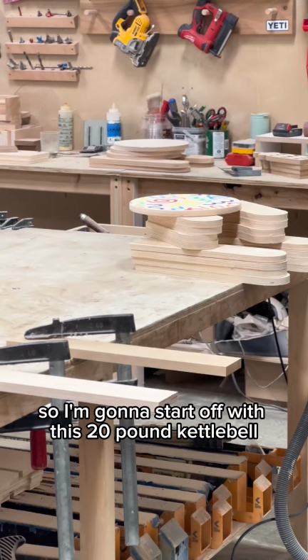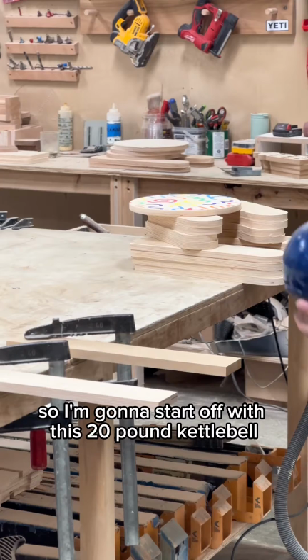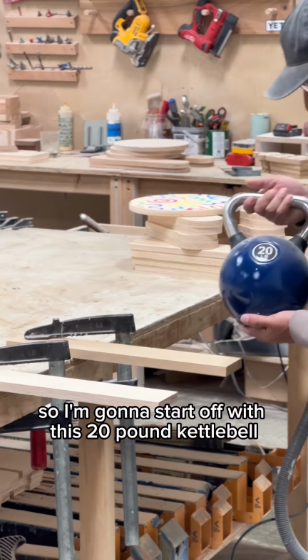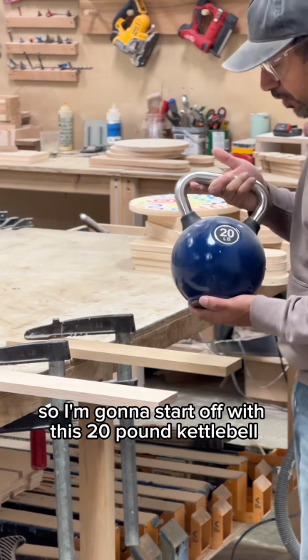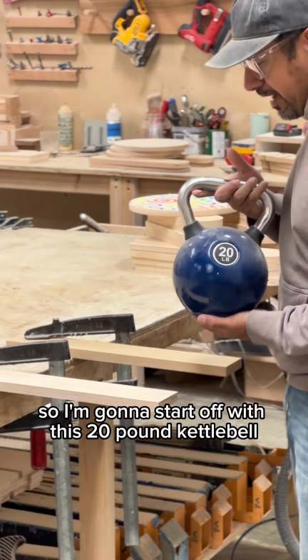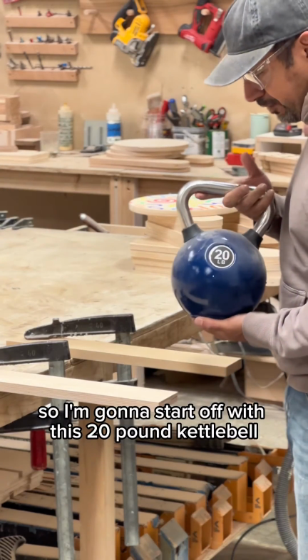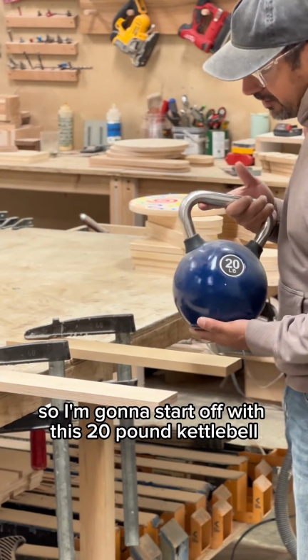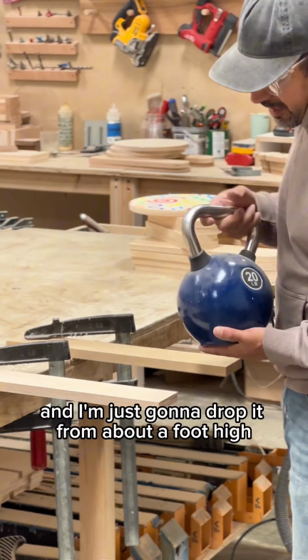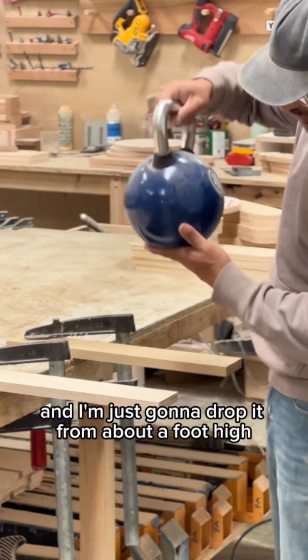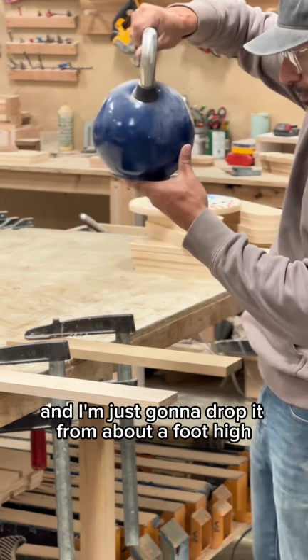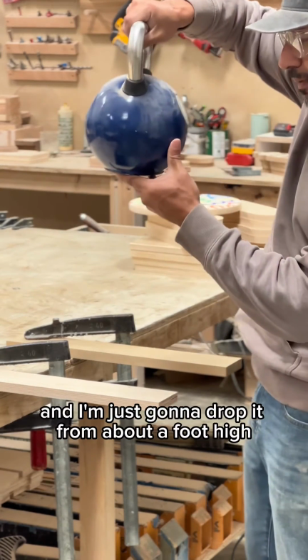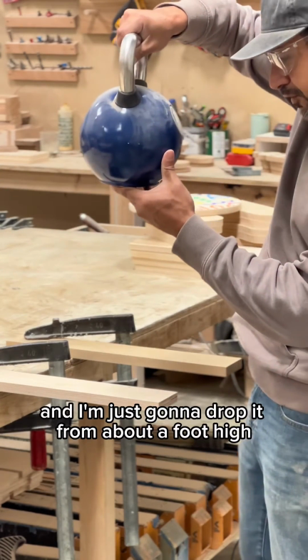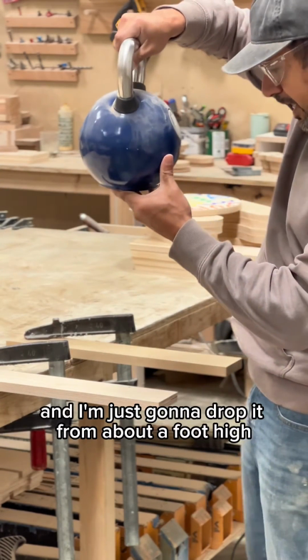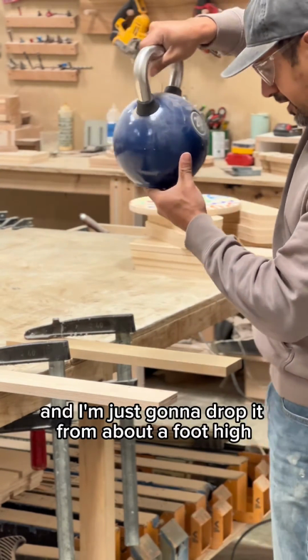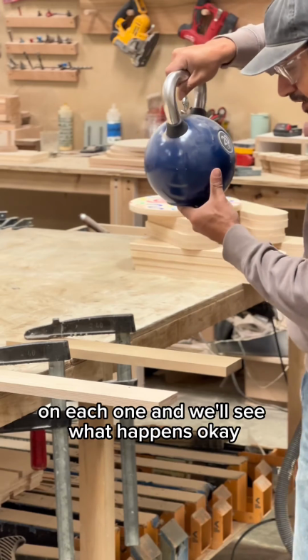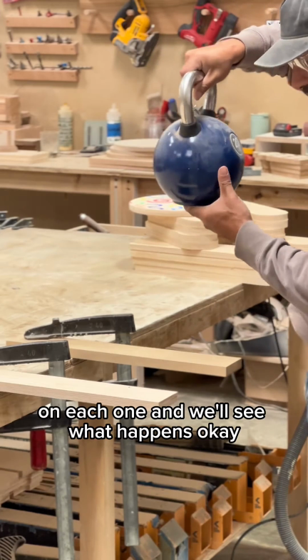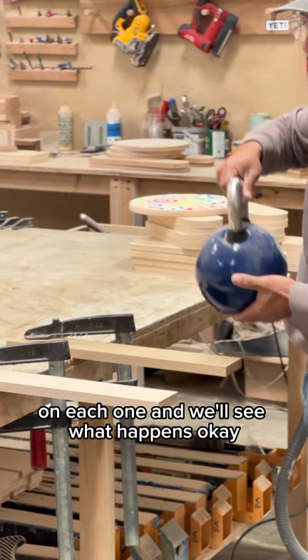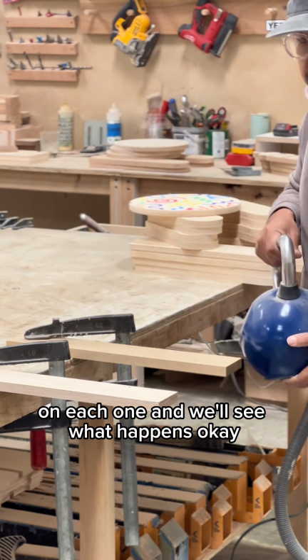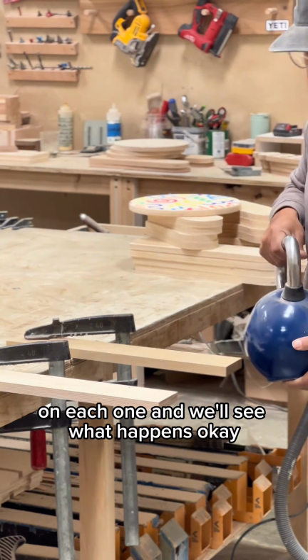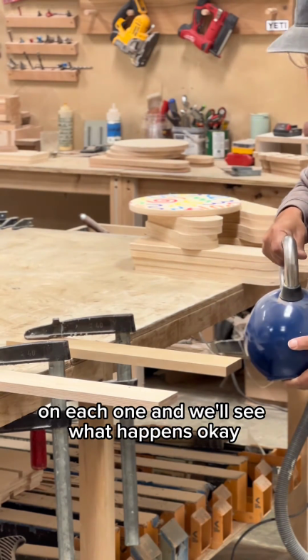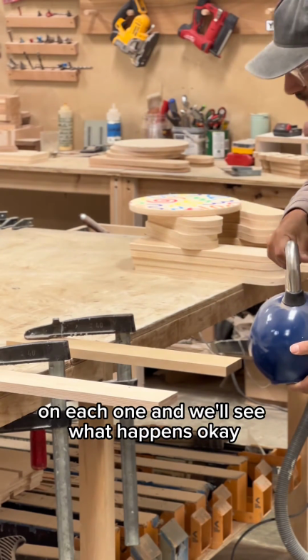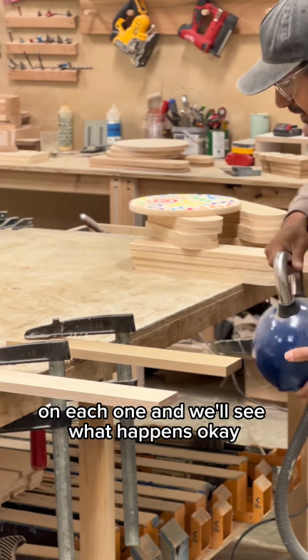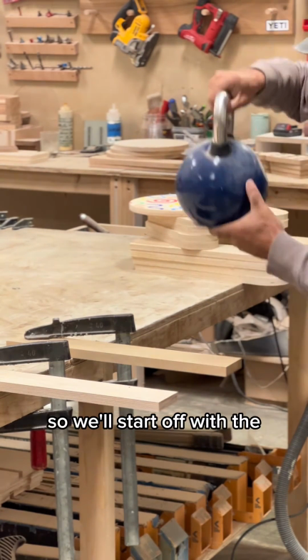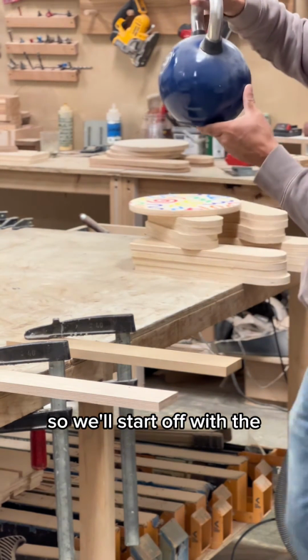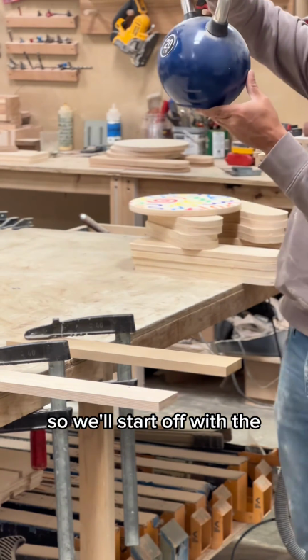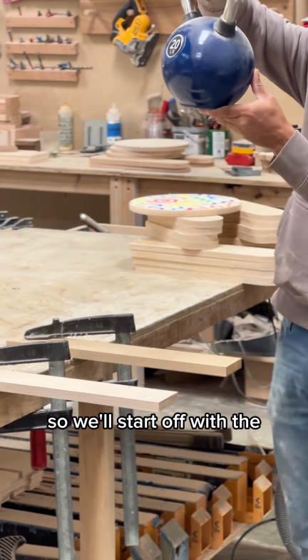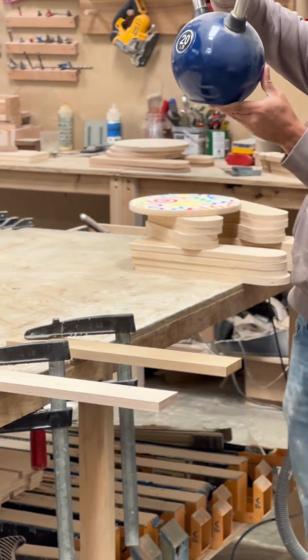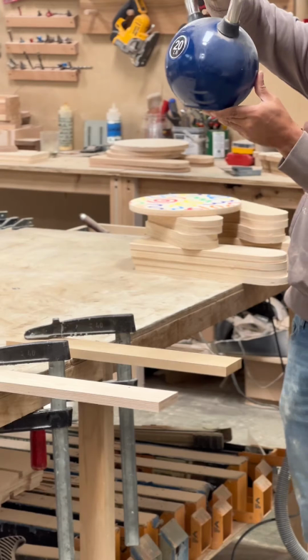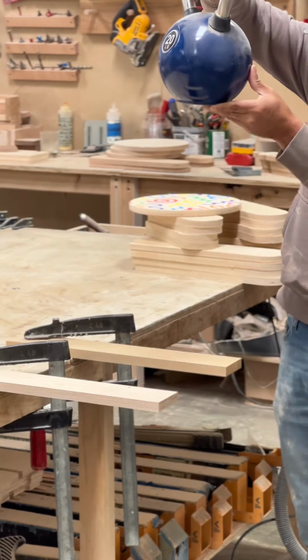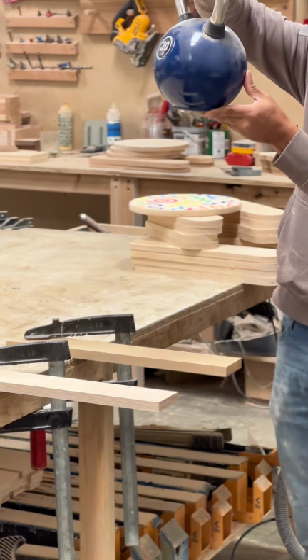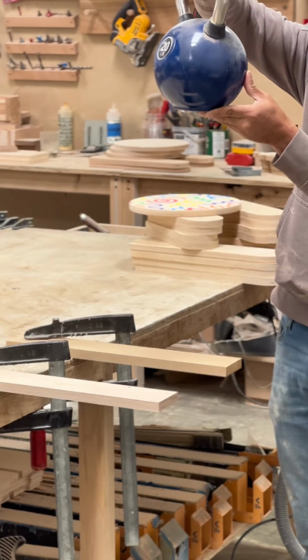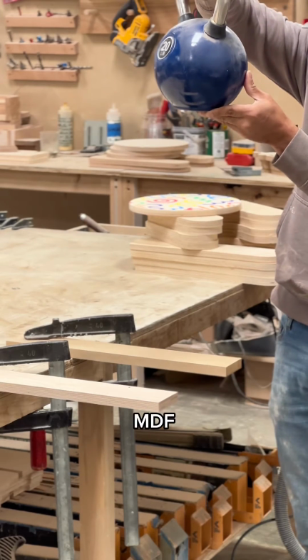I'm going to start off with this 20-pound kettlebell, and I'm just going to drop it from about a foot high on each one, and we'll see what happens. We'll start off with the MDF.